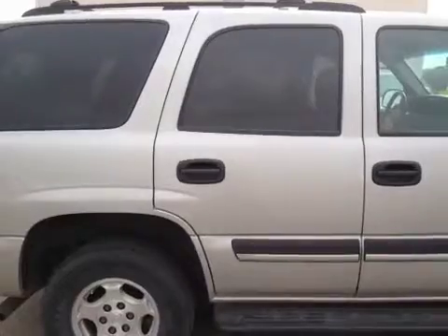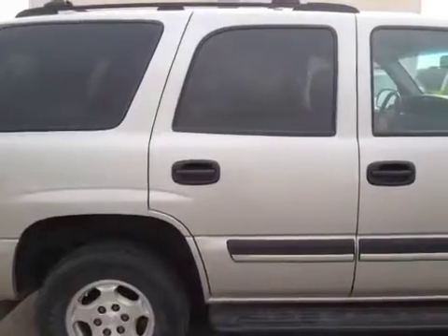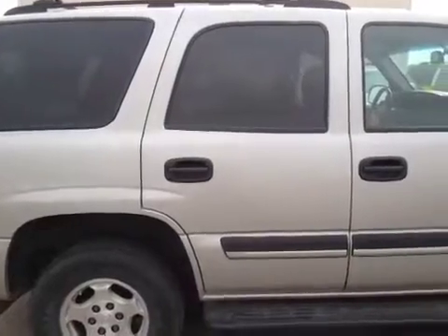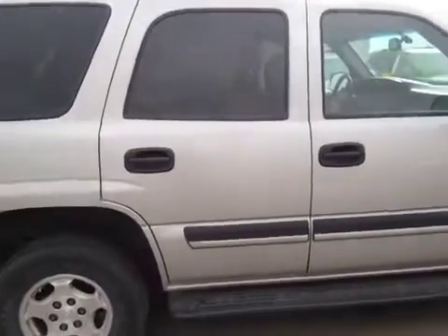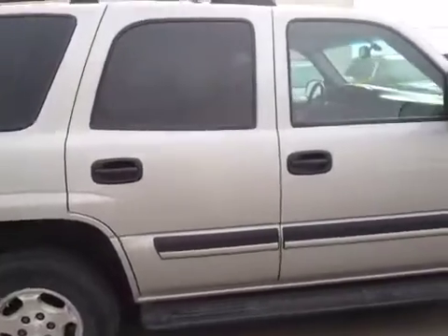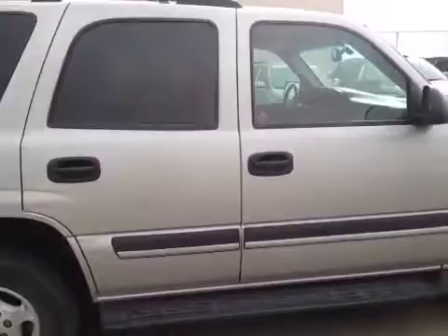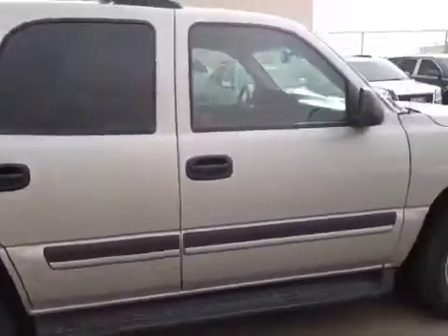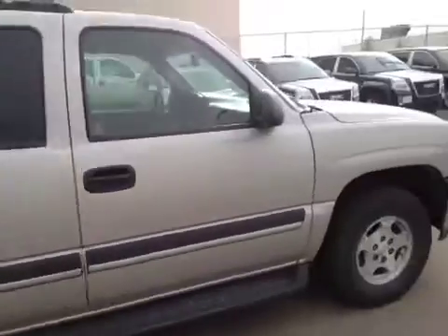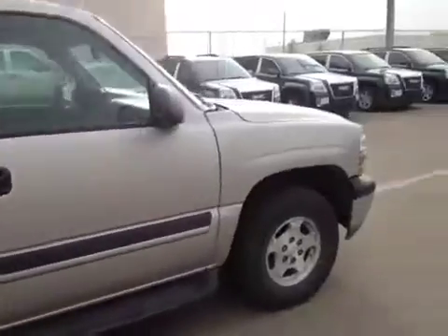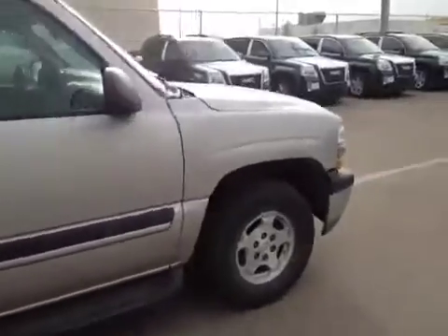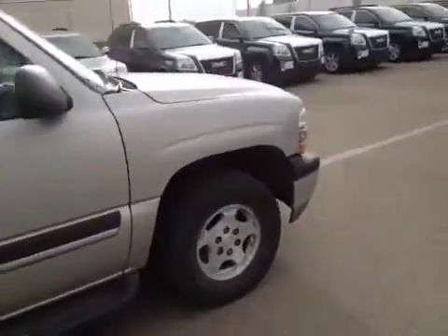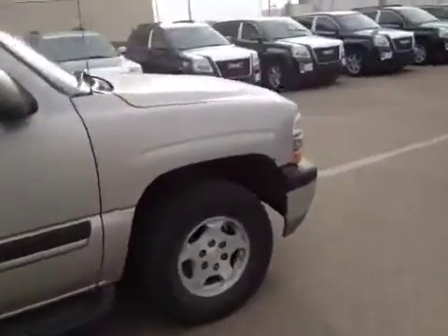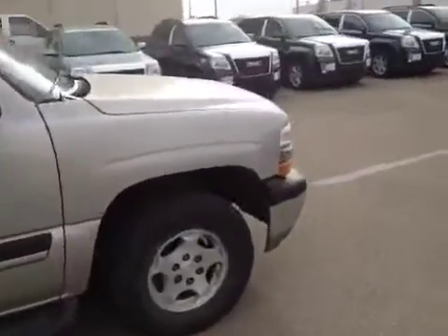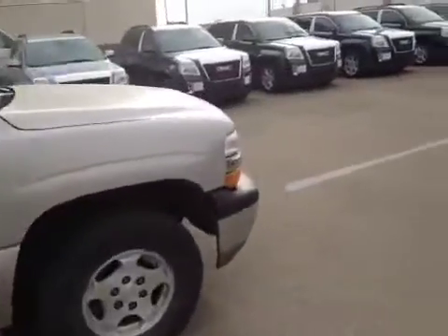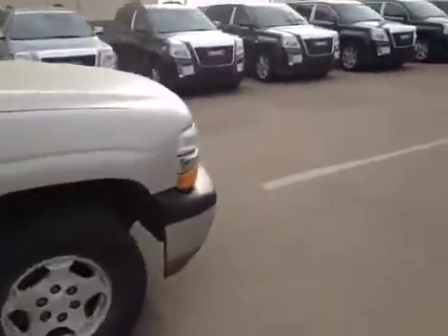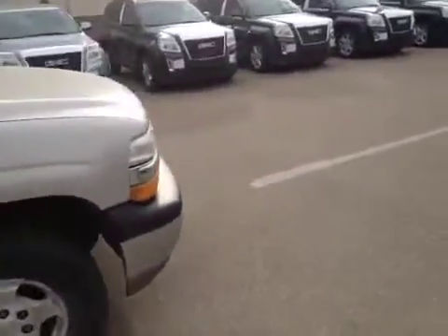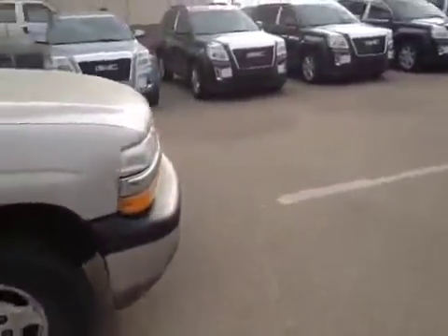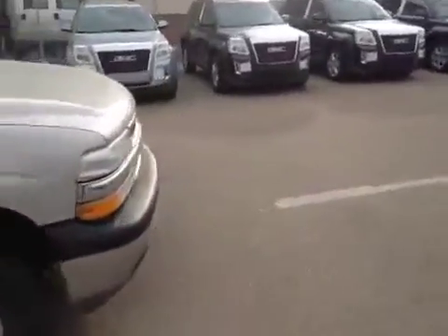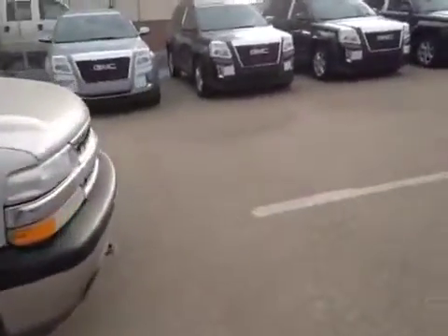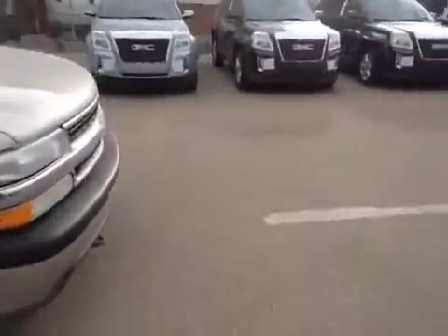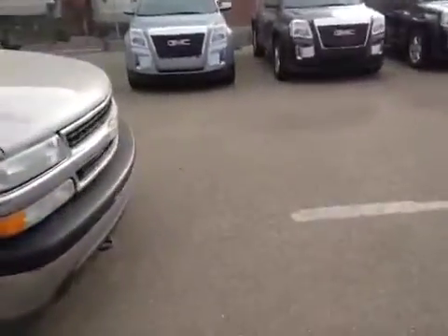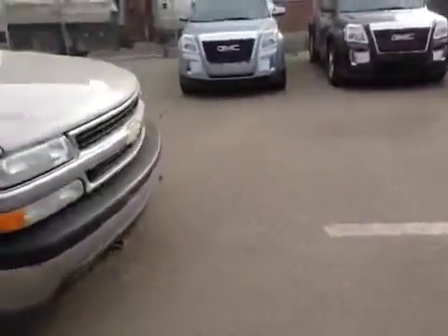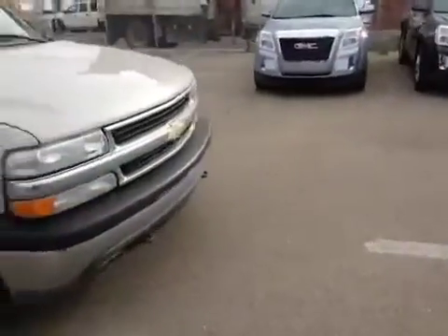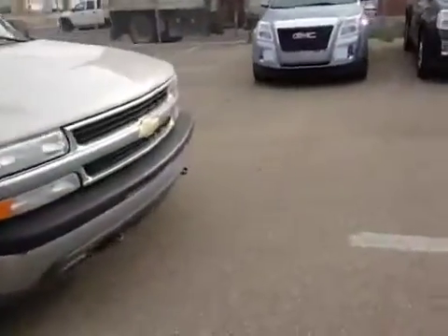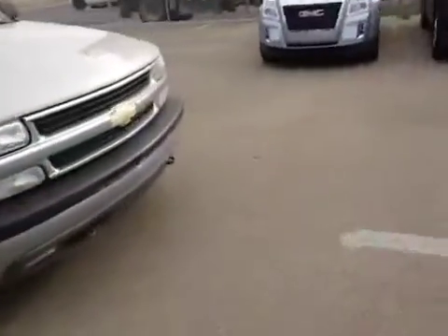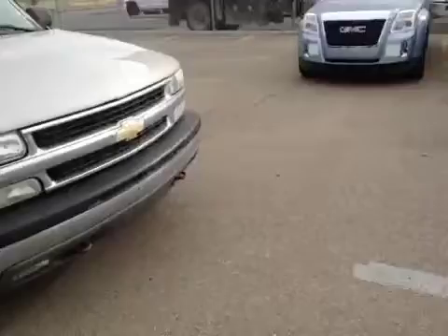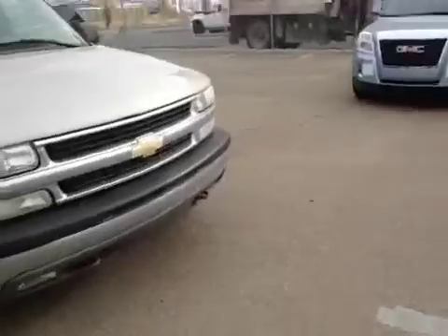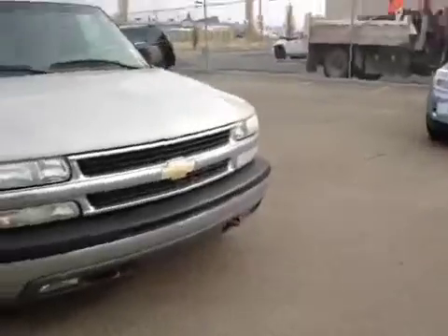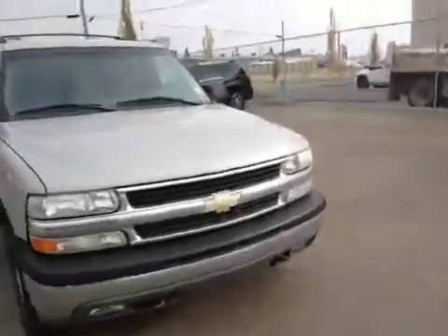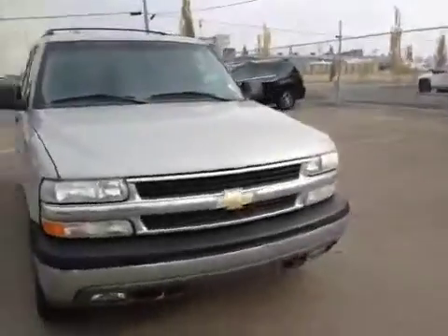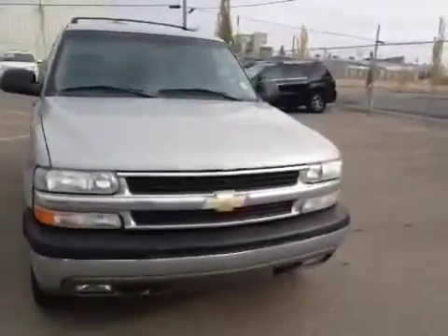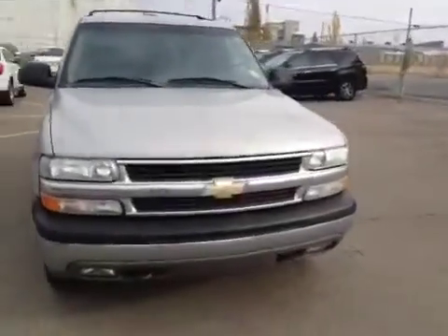This Tahoe seats eight people, has leather interior, and is comfortable and quiet. Come down to Davis Chevrolet in Airdrie and check out the Chevrolet Tahoe today.